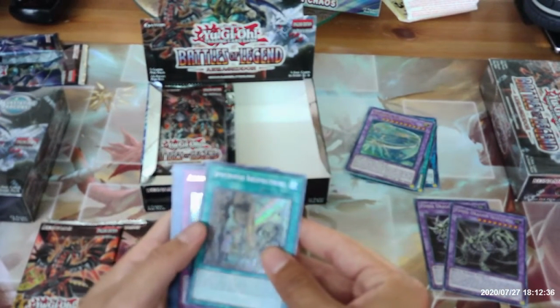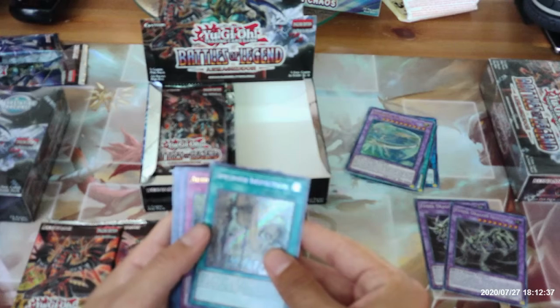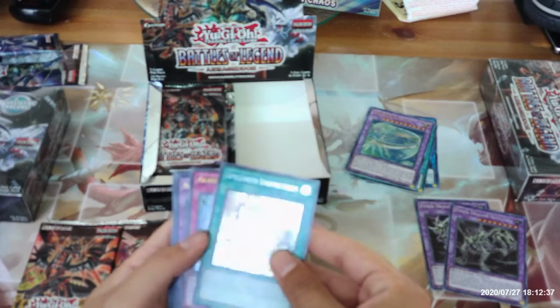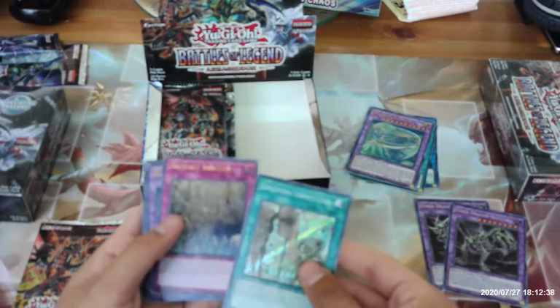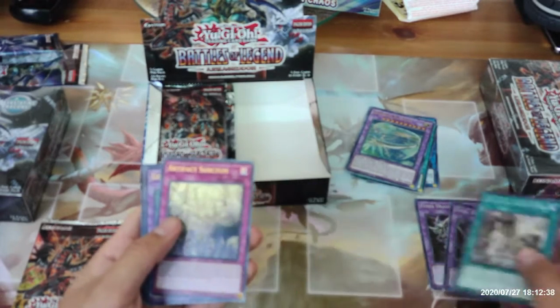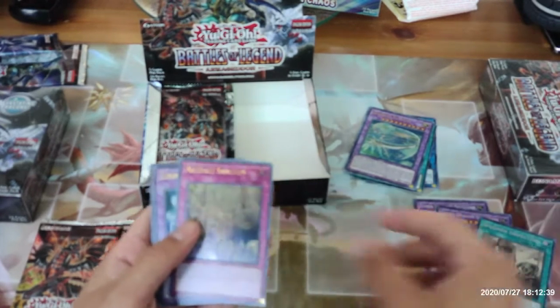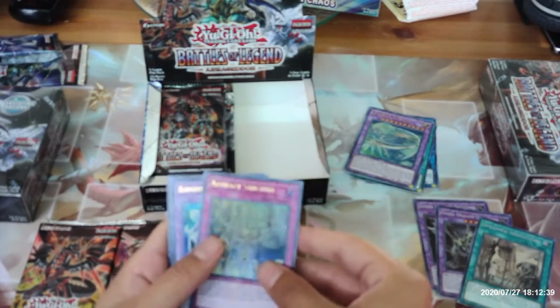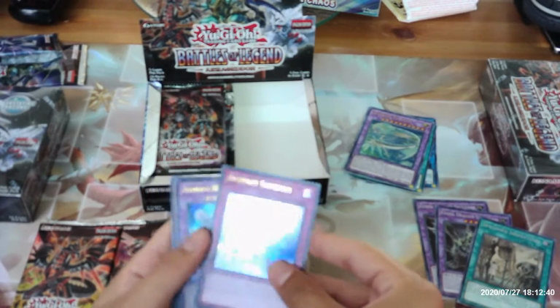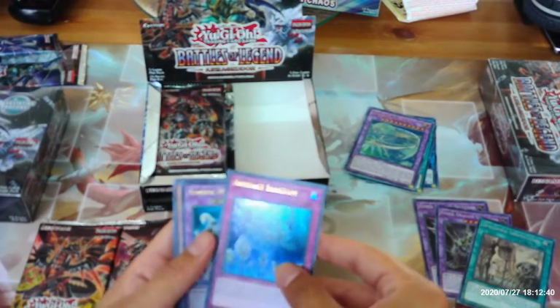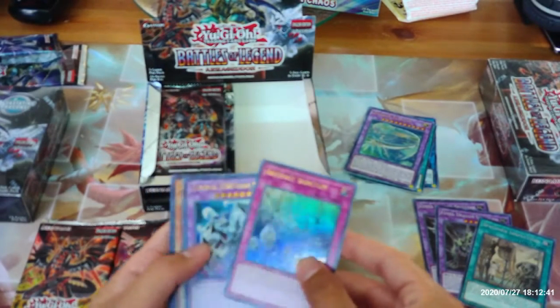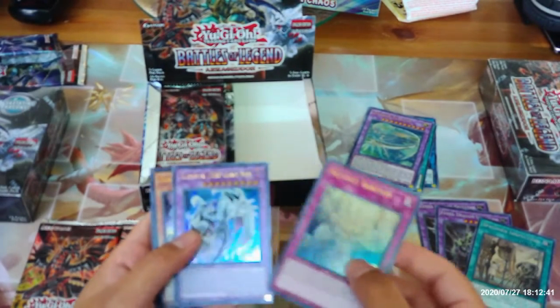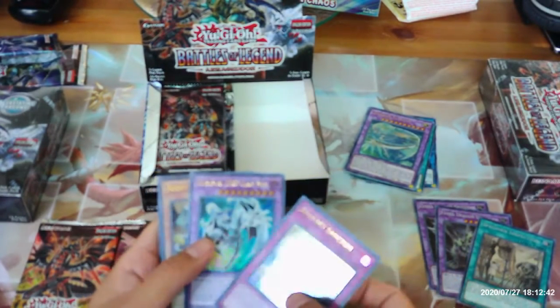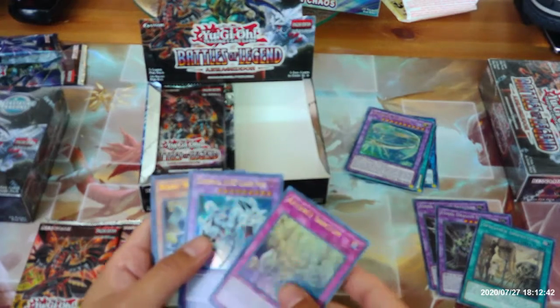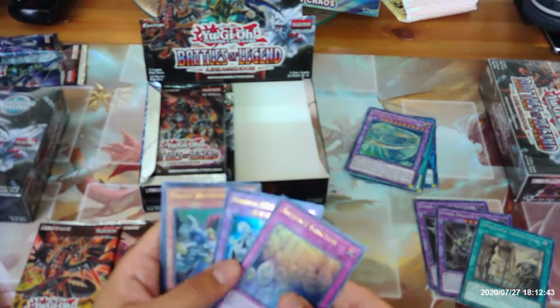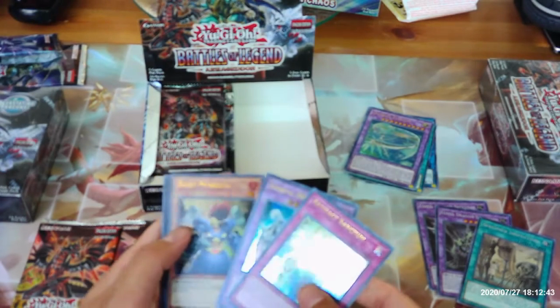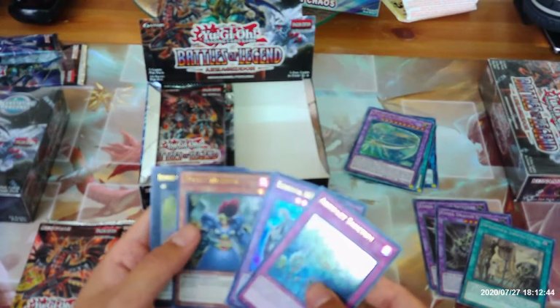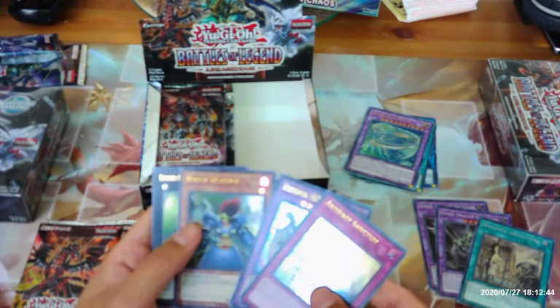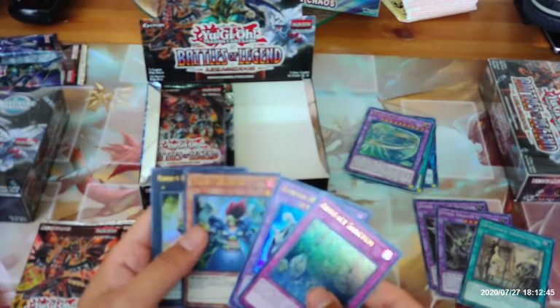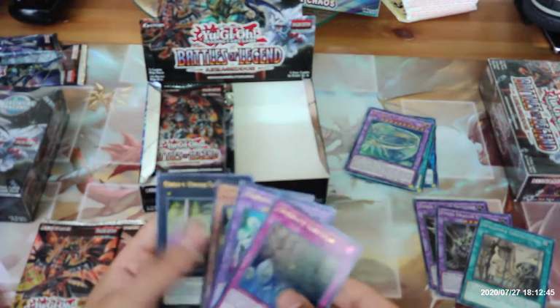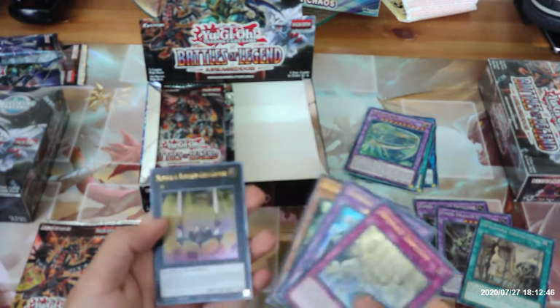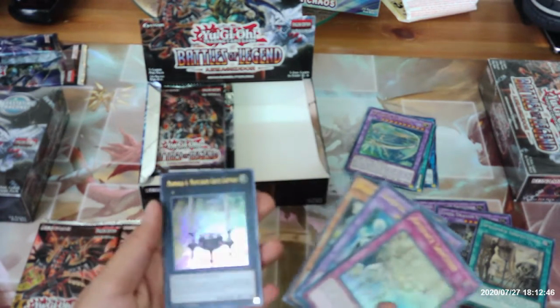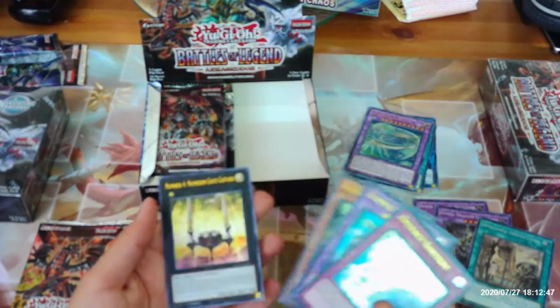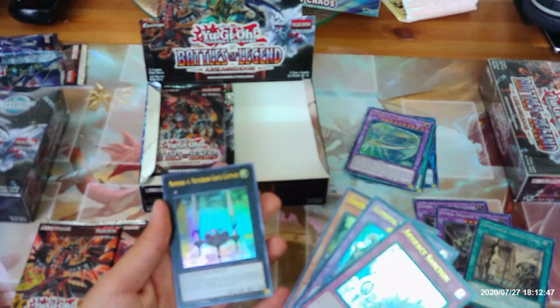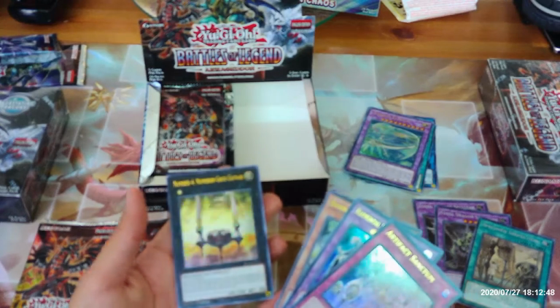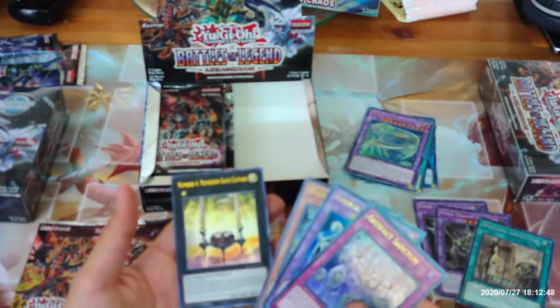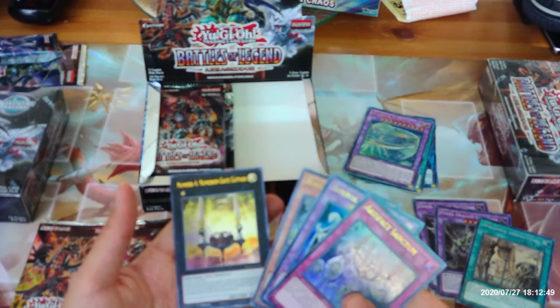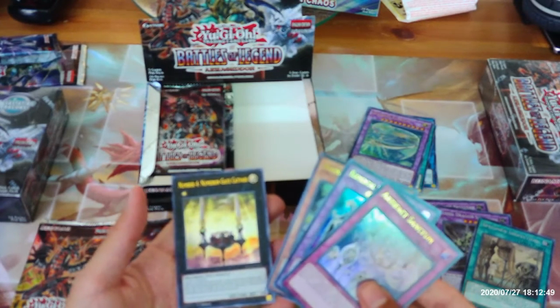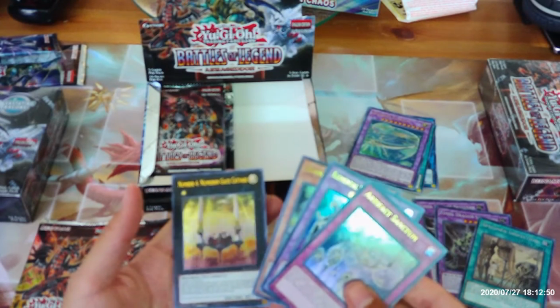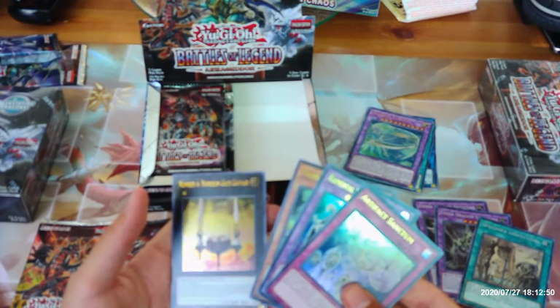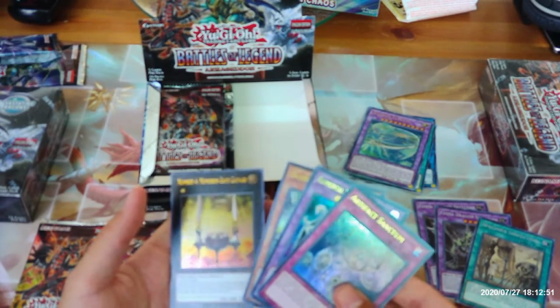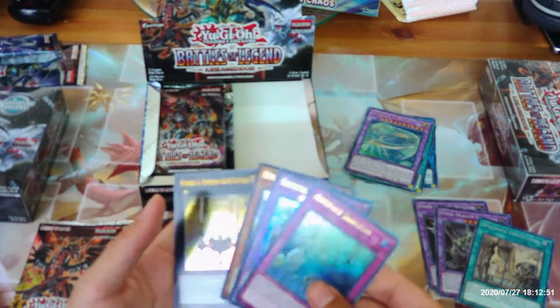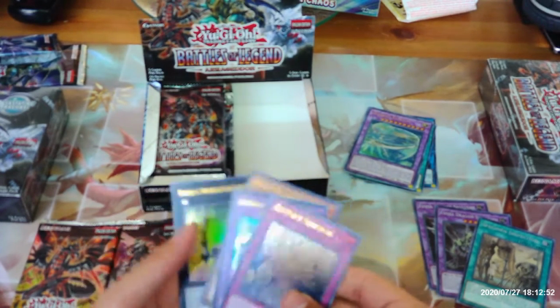Specimen Inspection, Artifact Sanctum, Elemental Hero Chaos Neos, Beast Warrior, and our first Number card — Number Four, Numeron Gate Katvari.